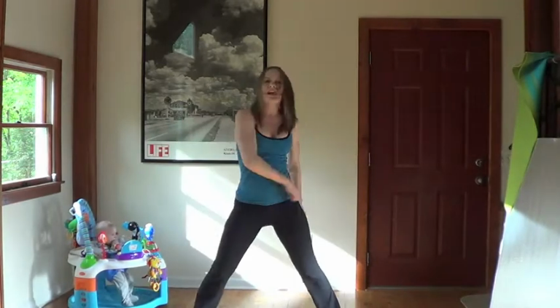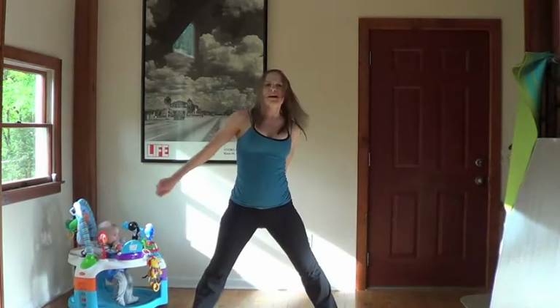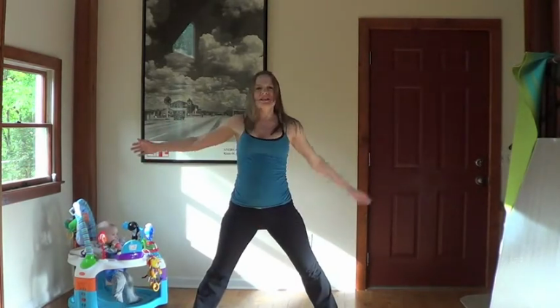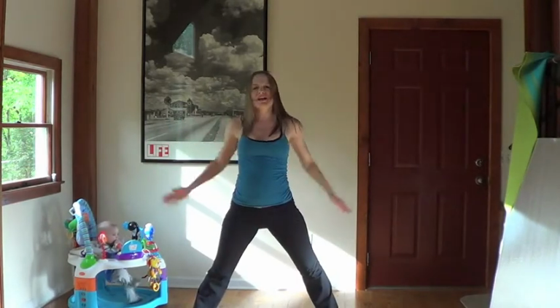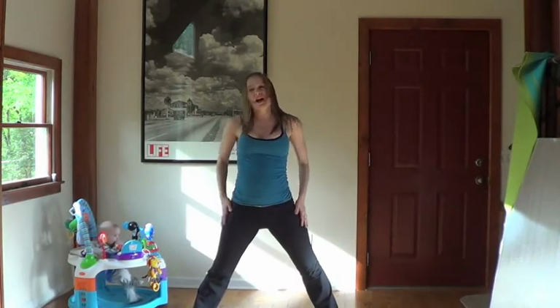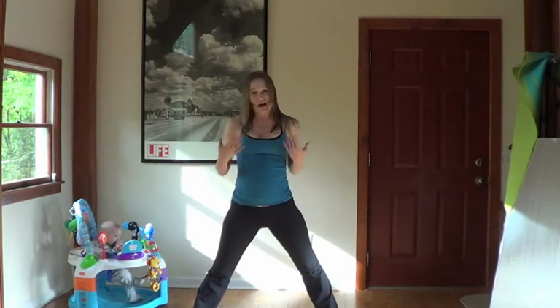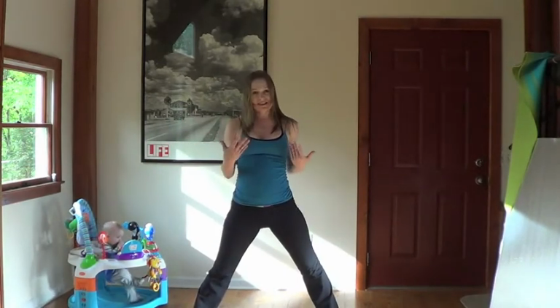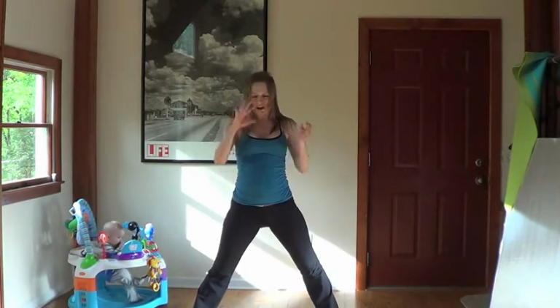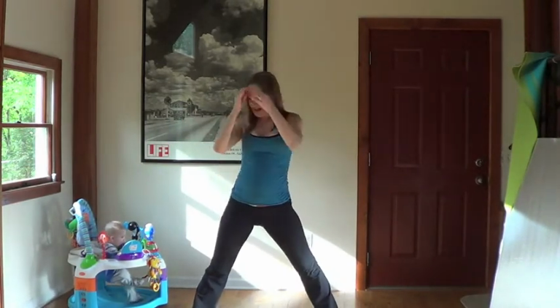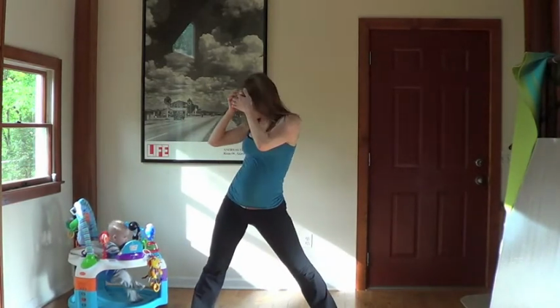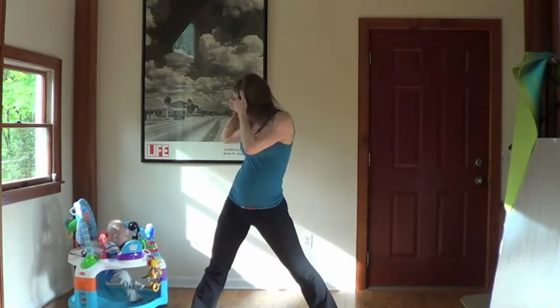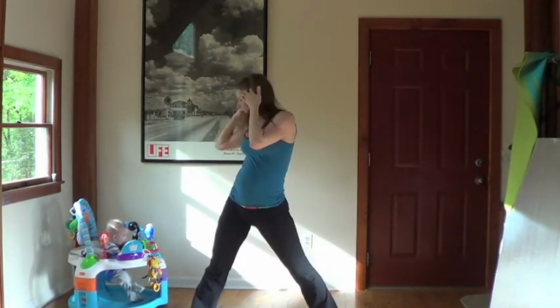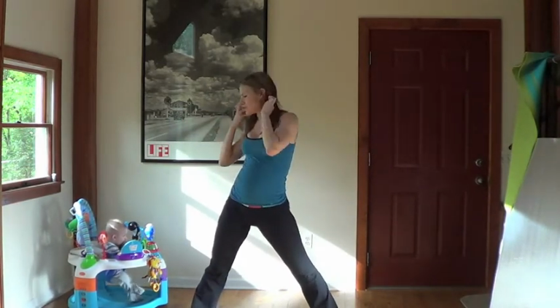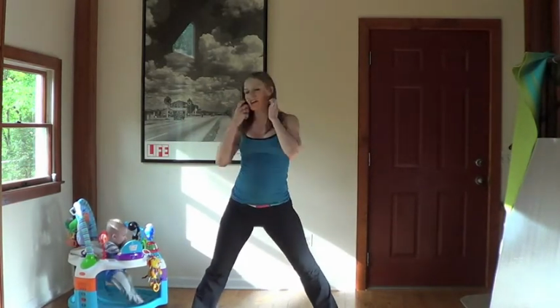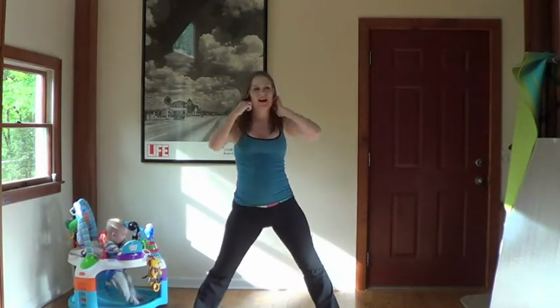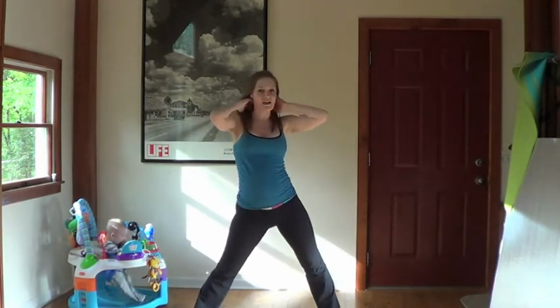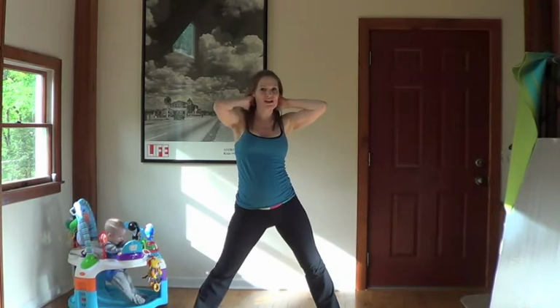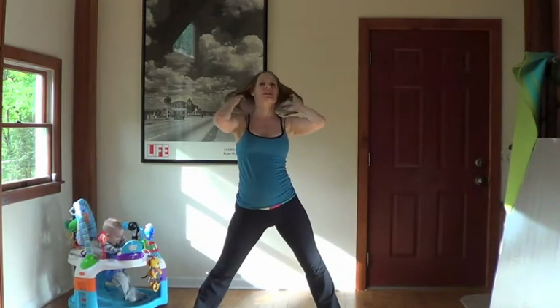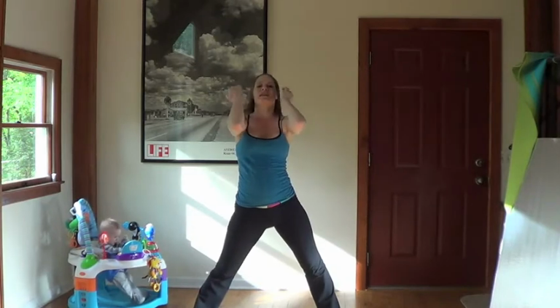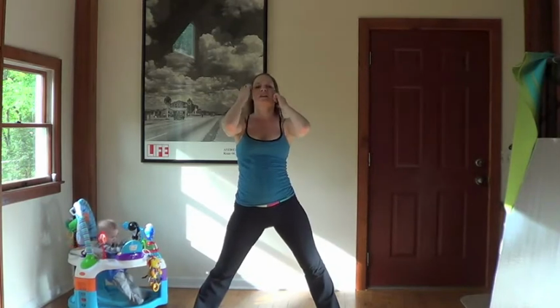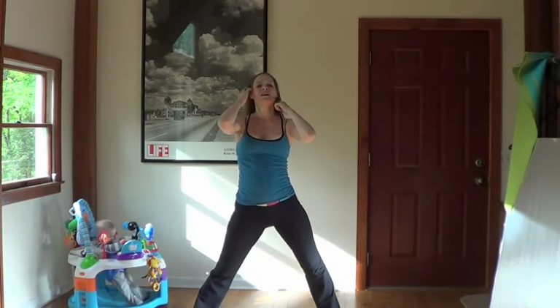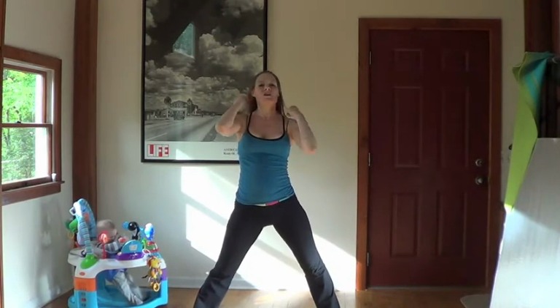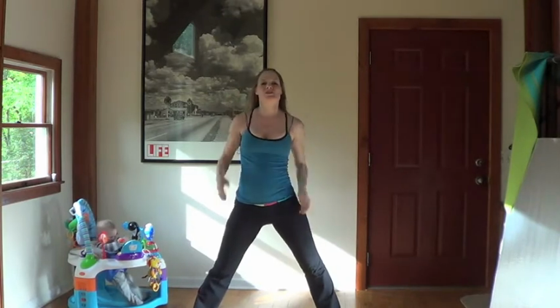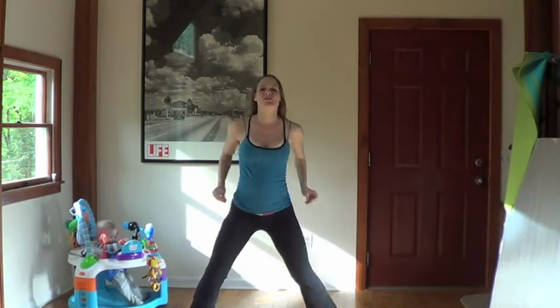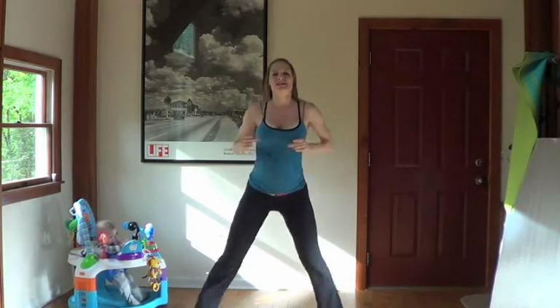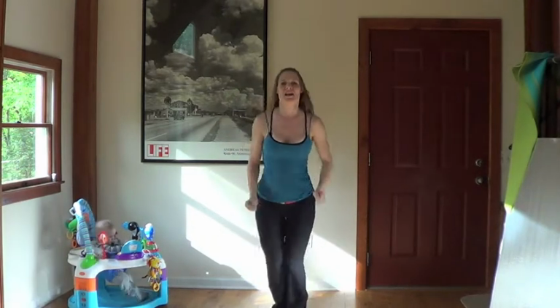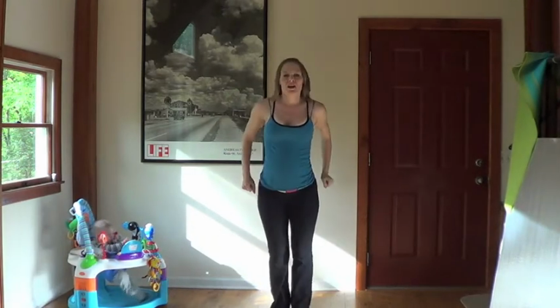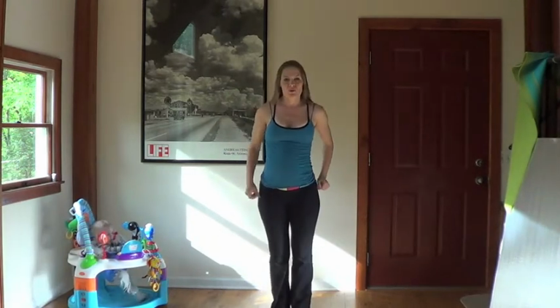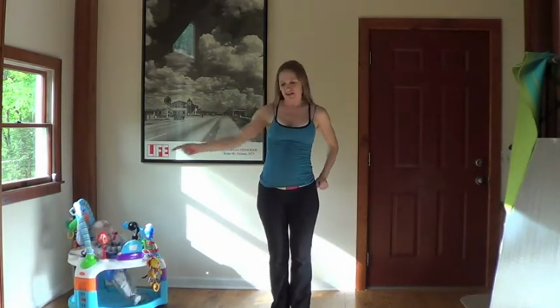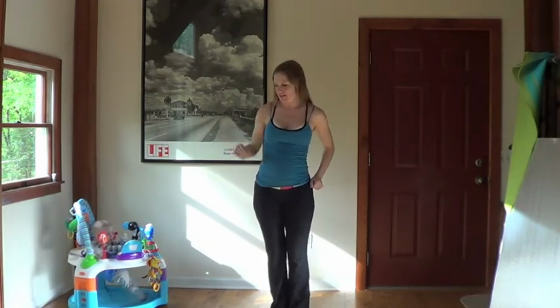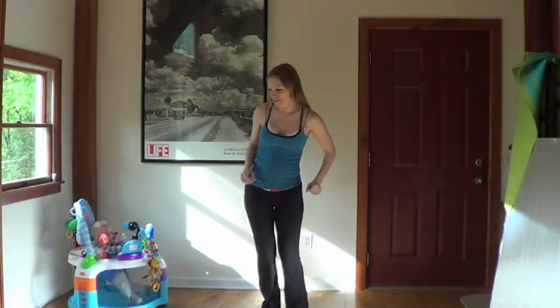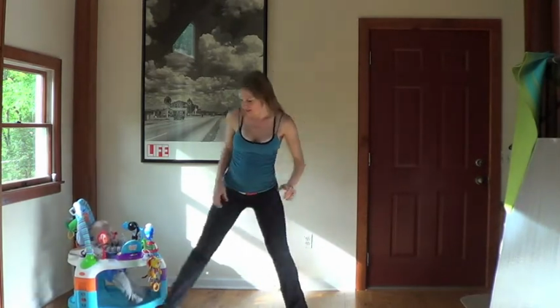That was obviously cardio. You also get your outer thighs really good with that move. So we're going to do inner thighs. Side lunge.